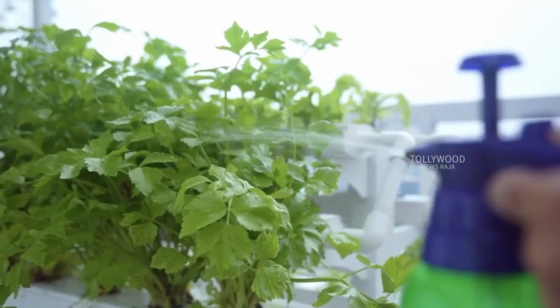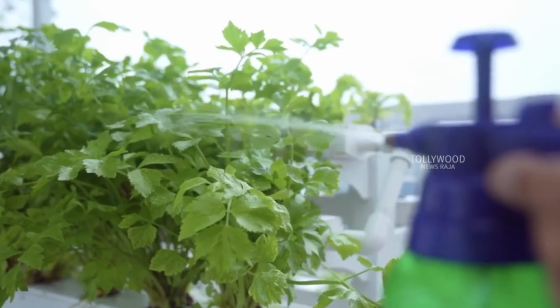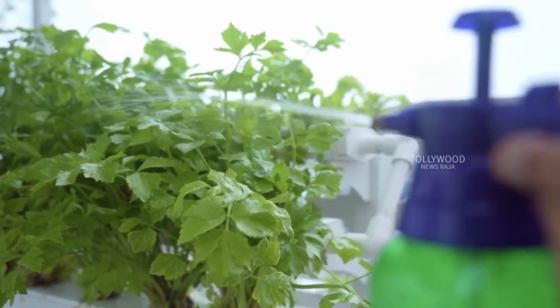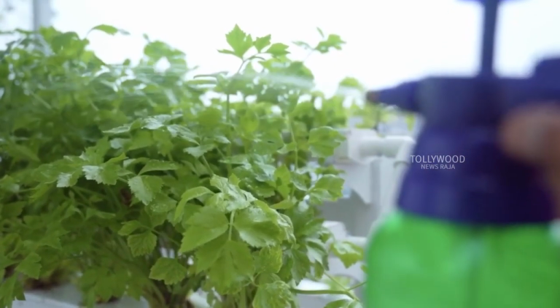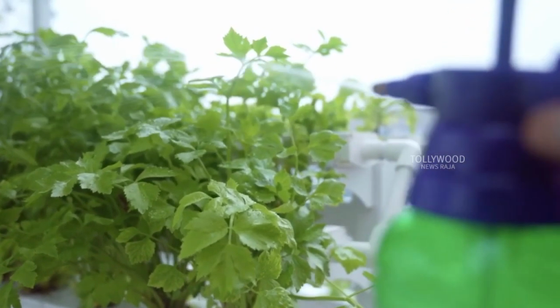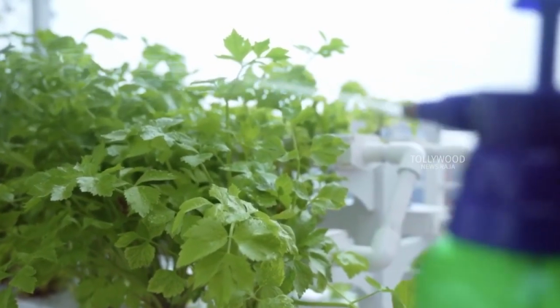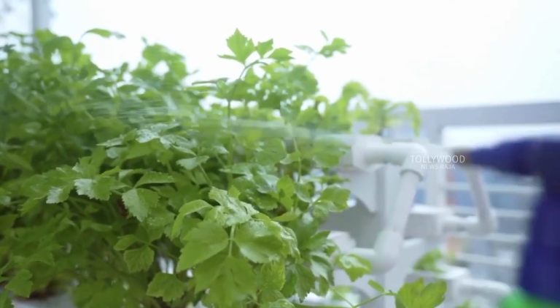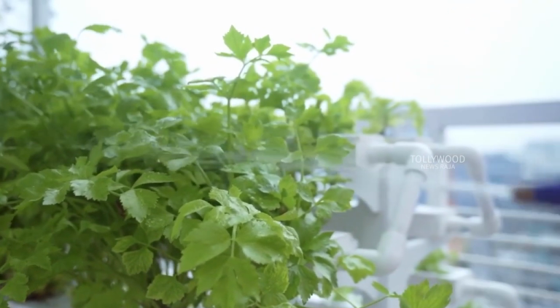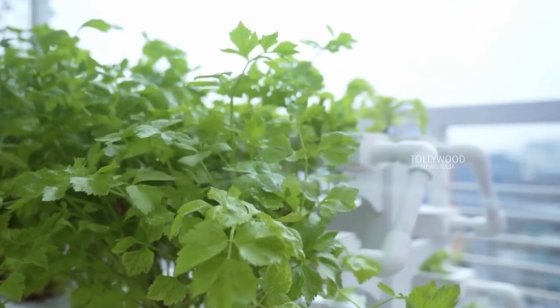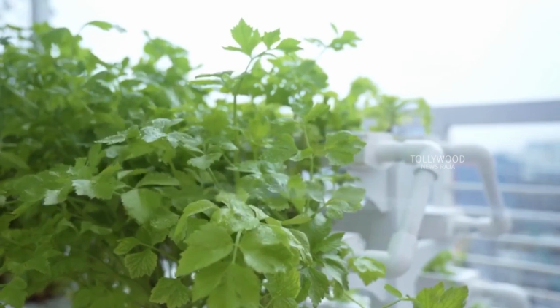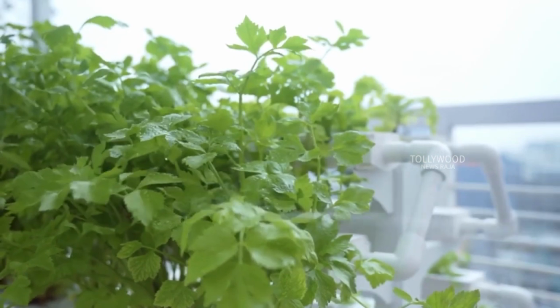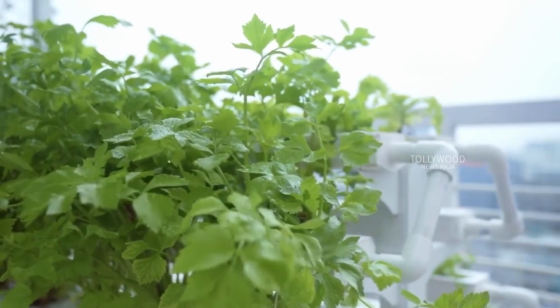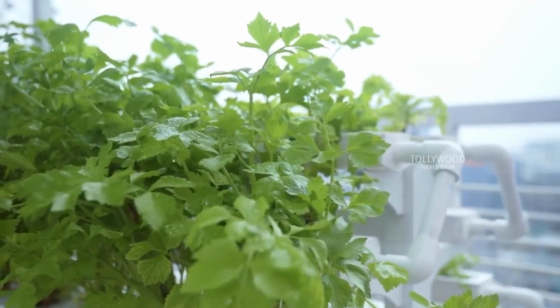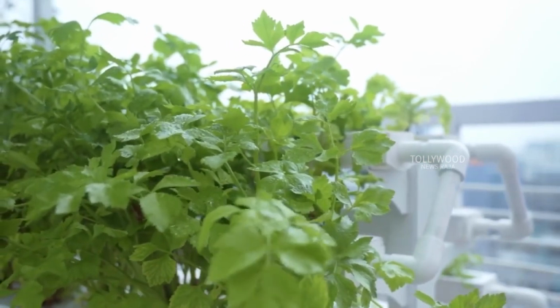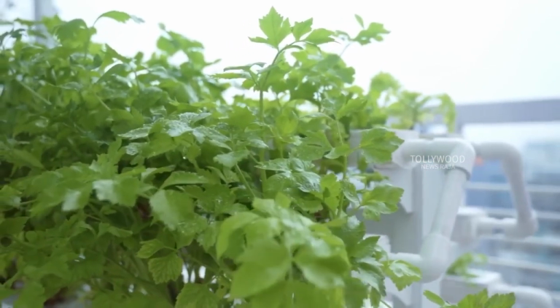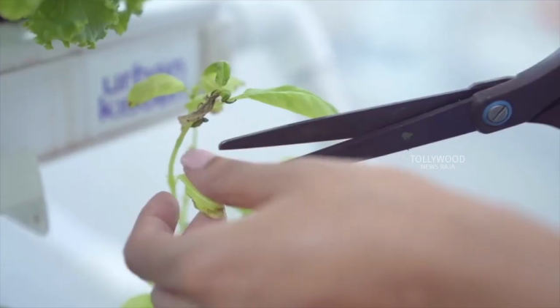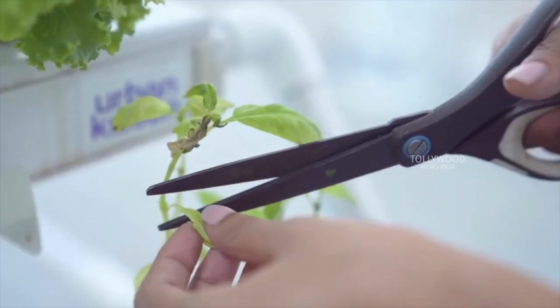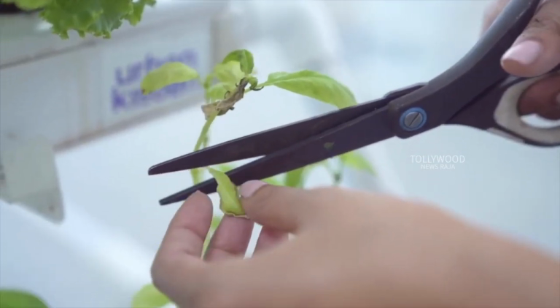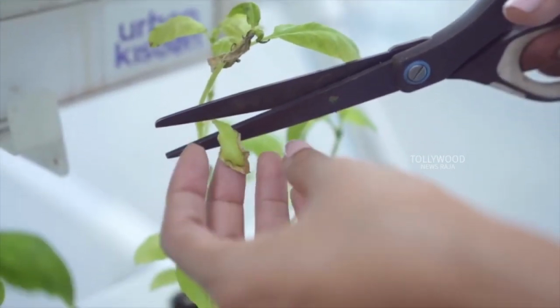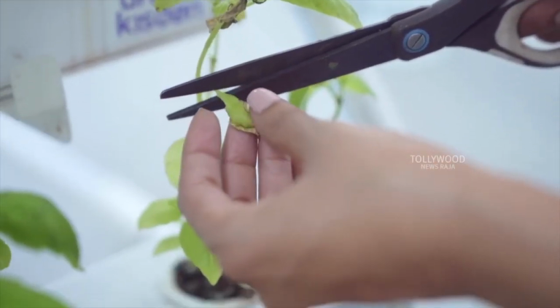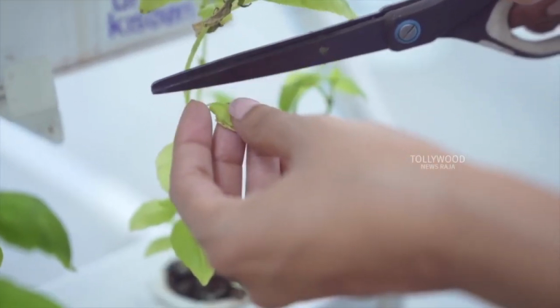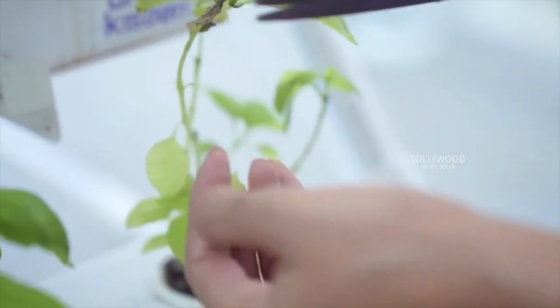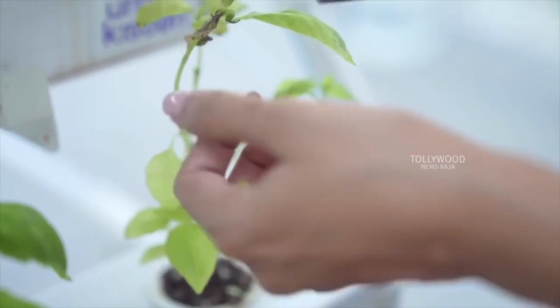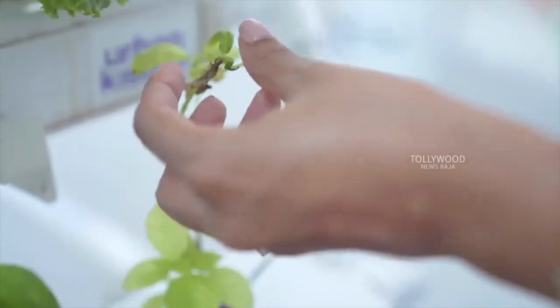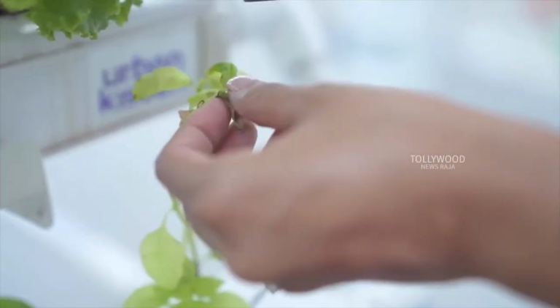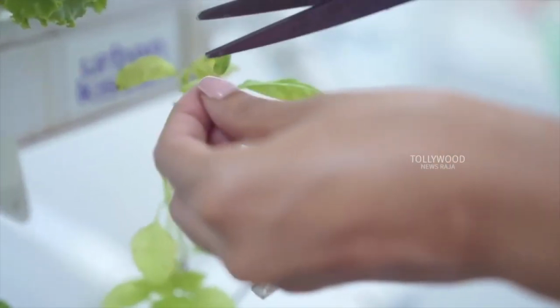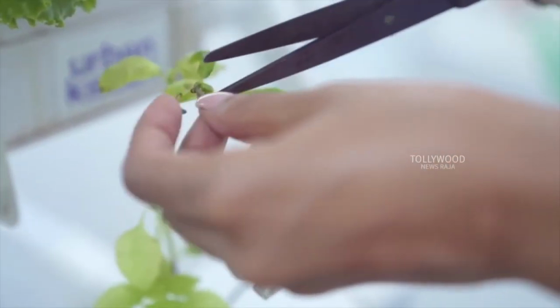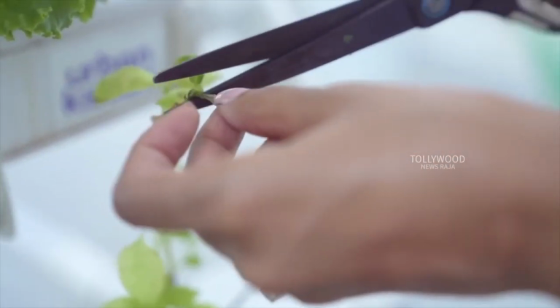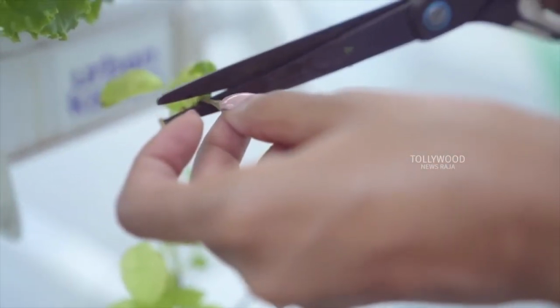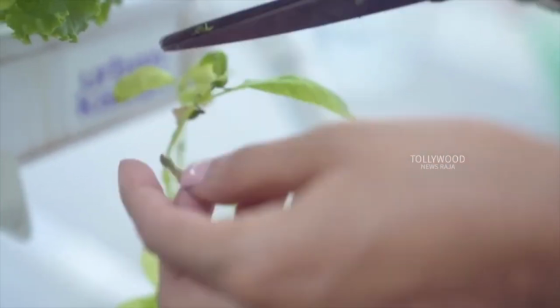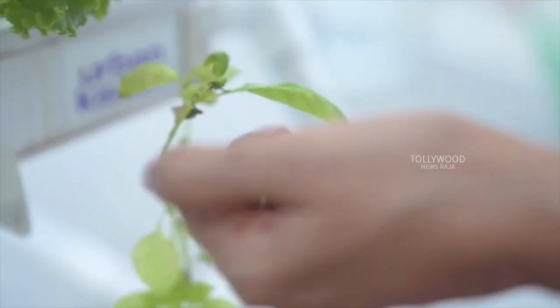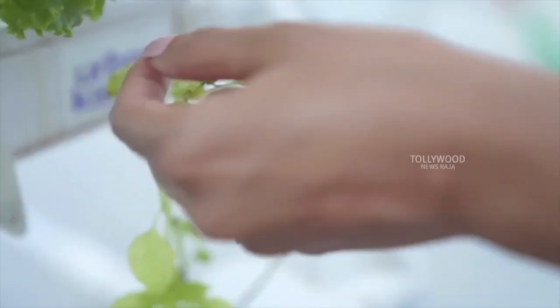Any pests I see I pick them off and spray that area with a mix of neem oil and some mild detergent and water. If a leaf or branch is too damaged, it's best to just remove that bit completely so it doesn't spread too much.